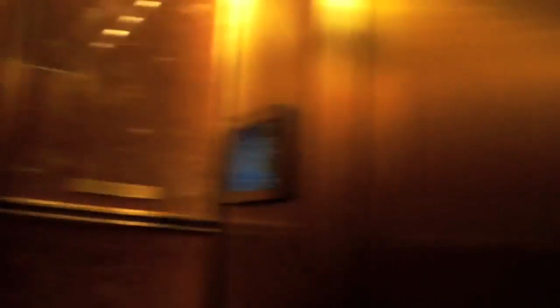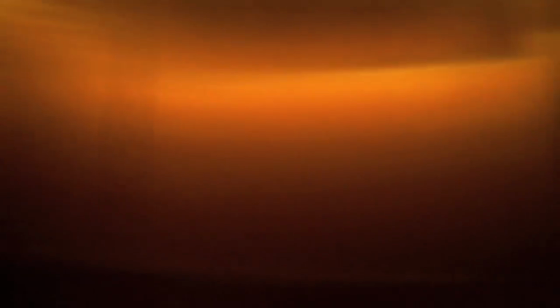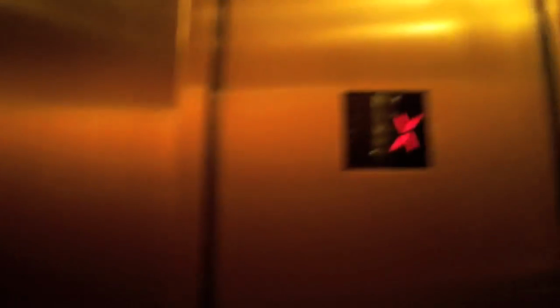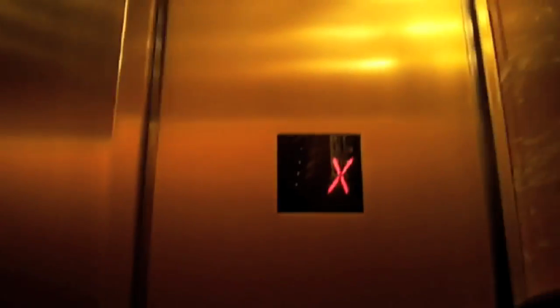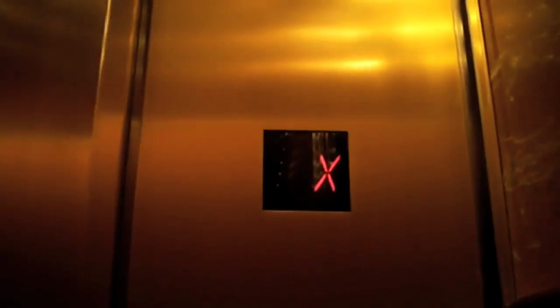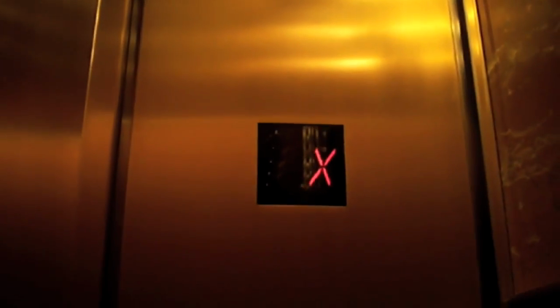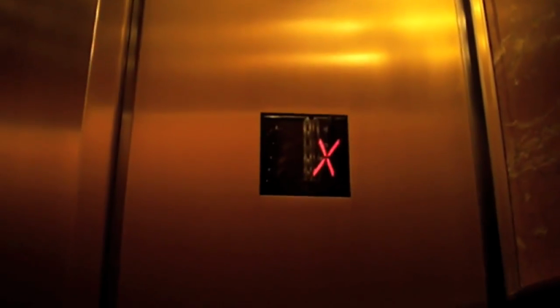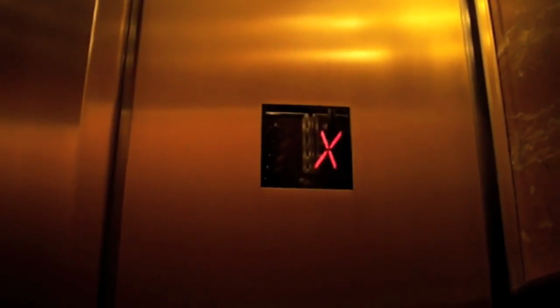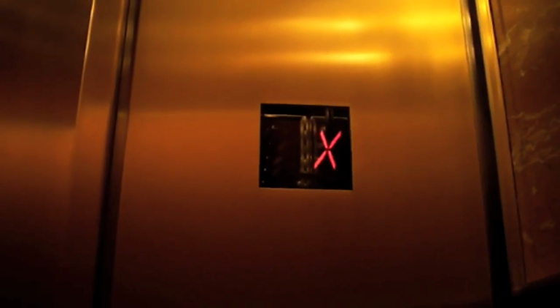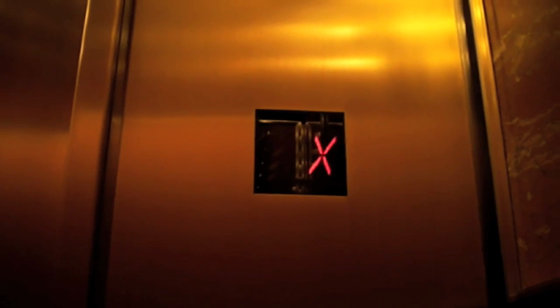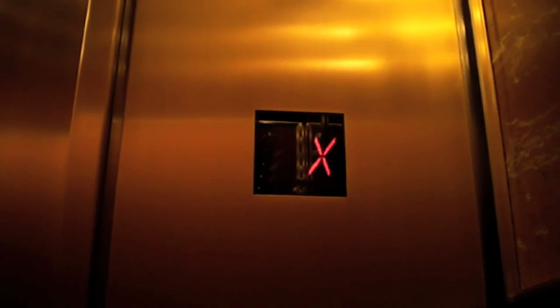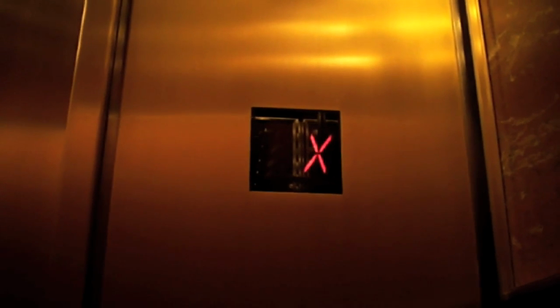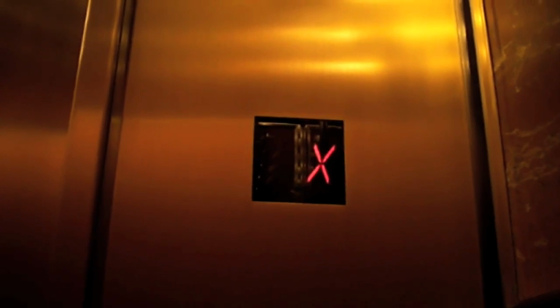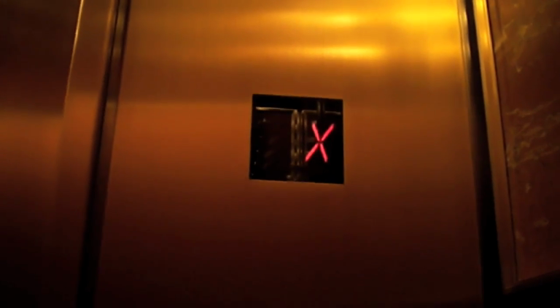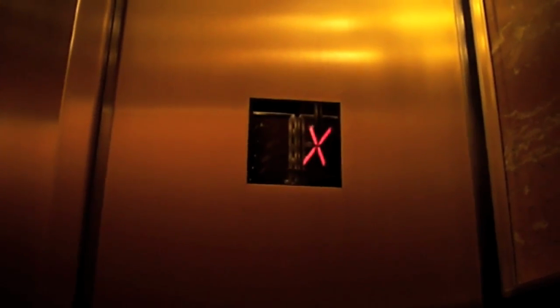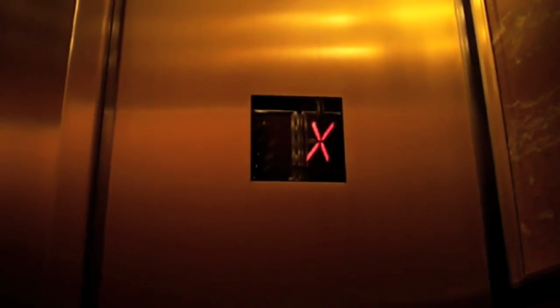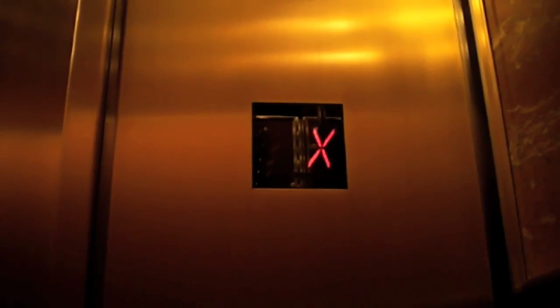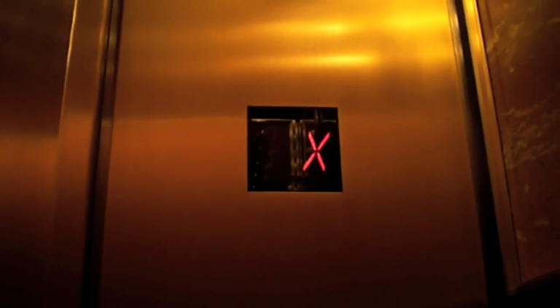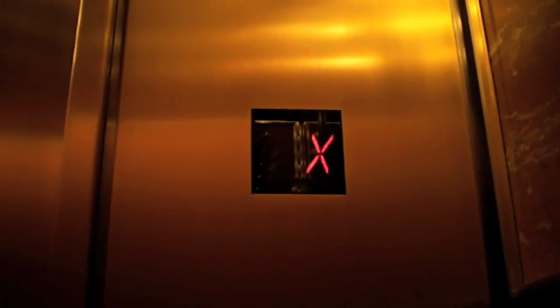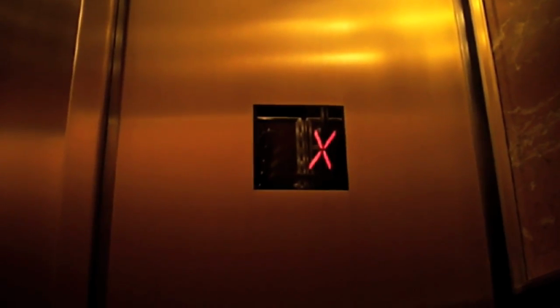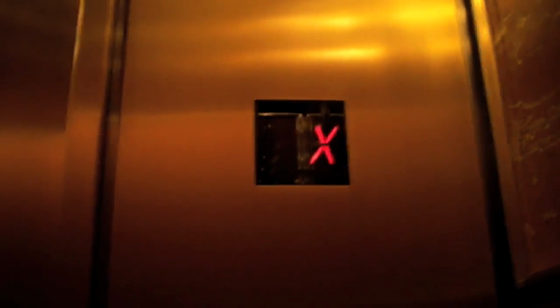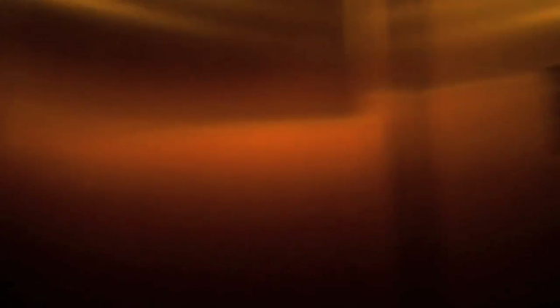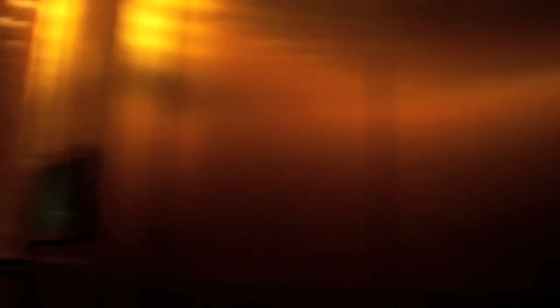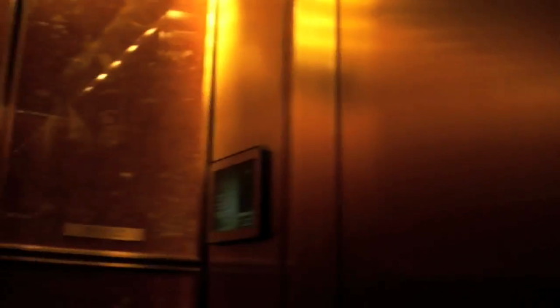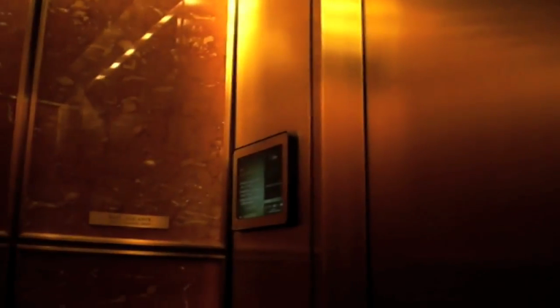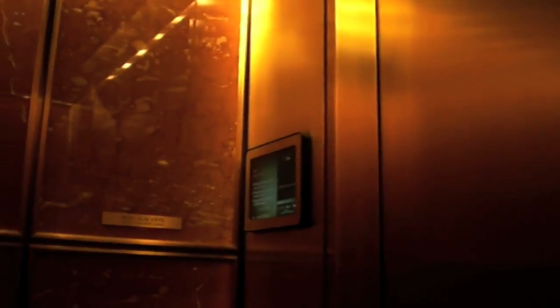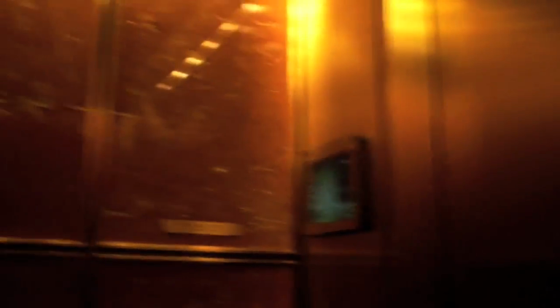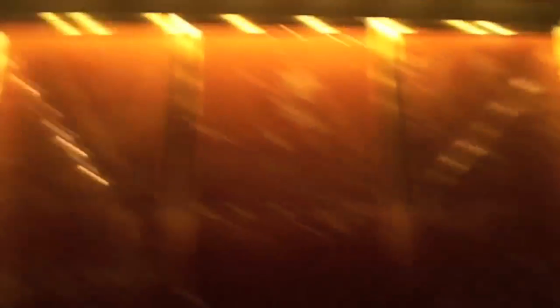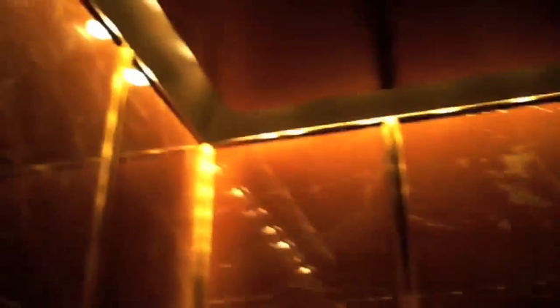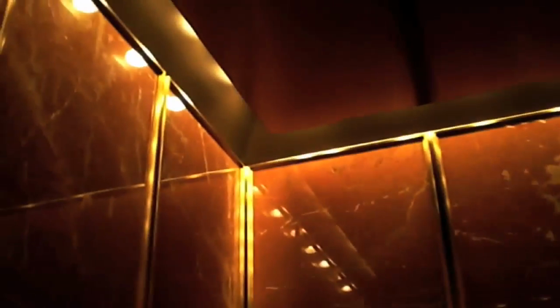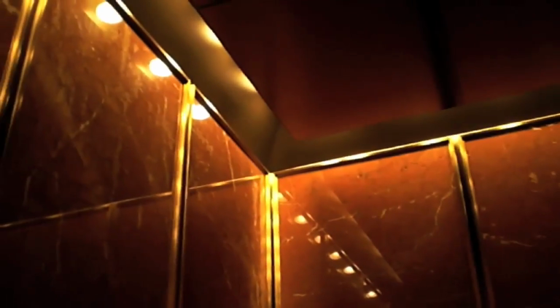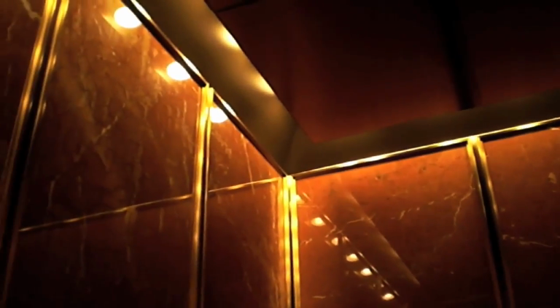This is the elevator at 191 Peach Tree Tower. Very nice, eh?